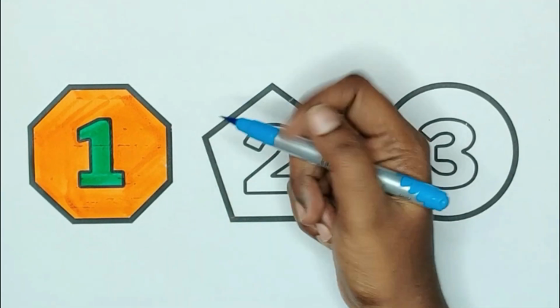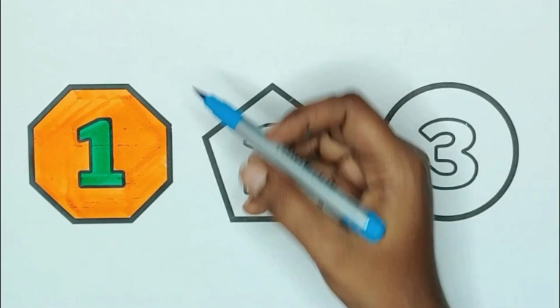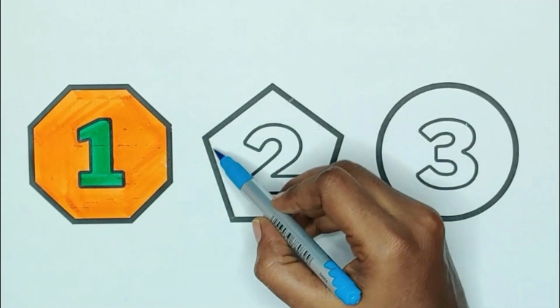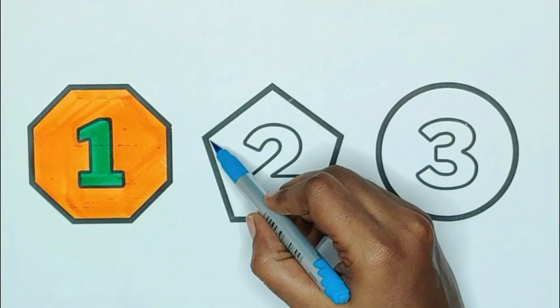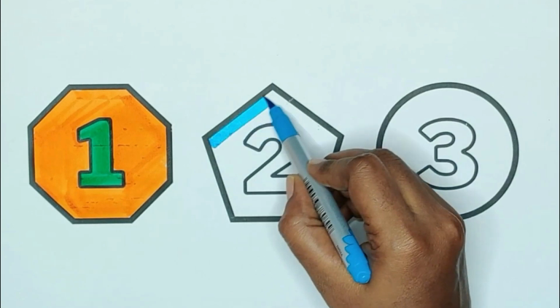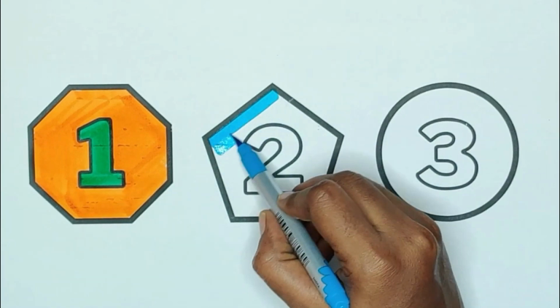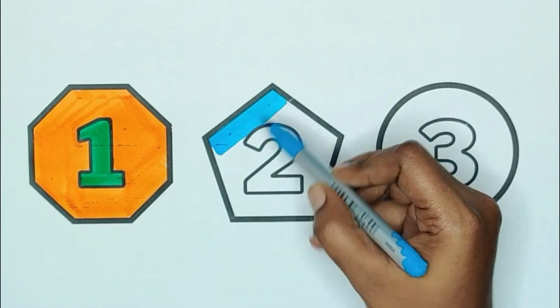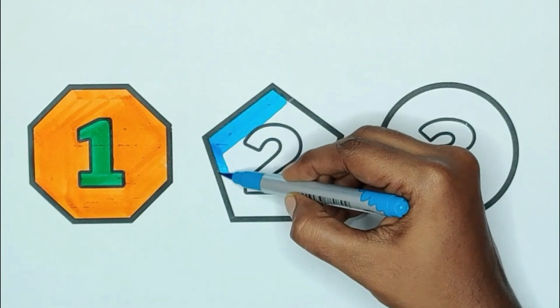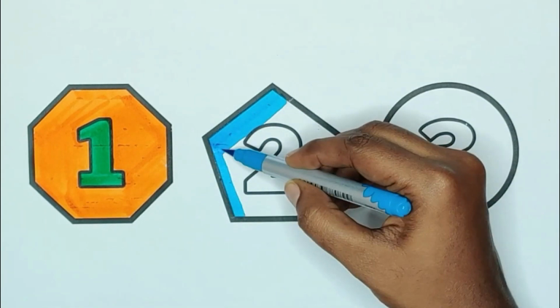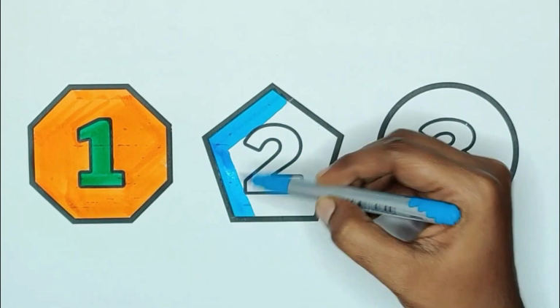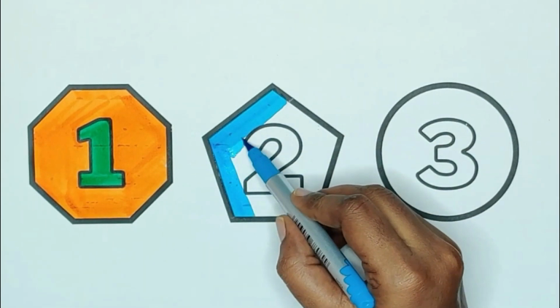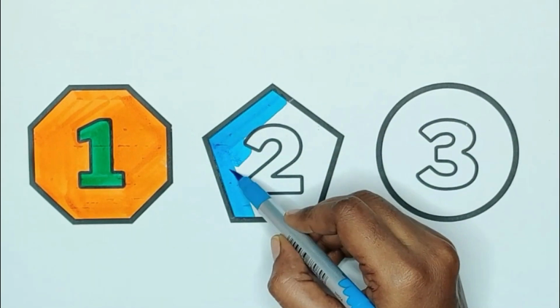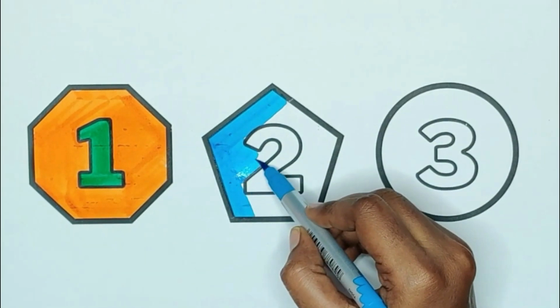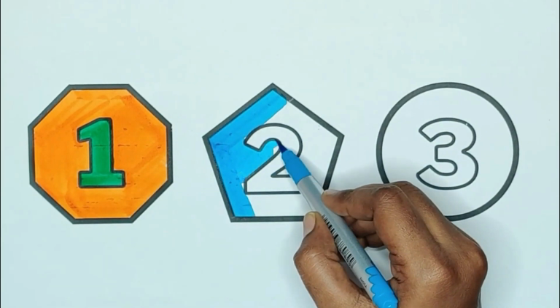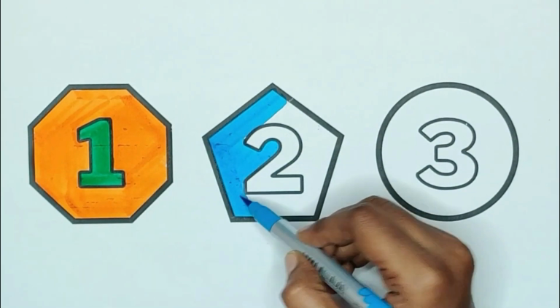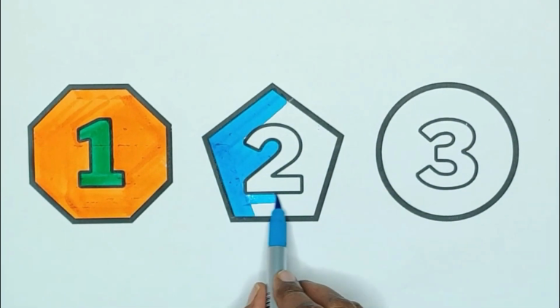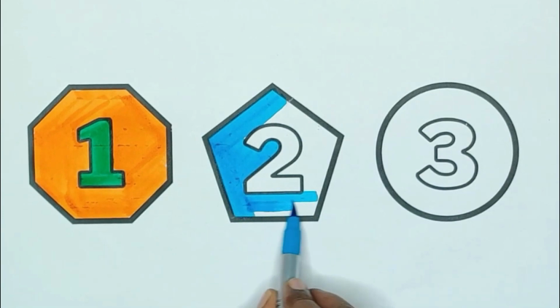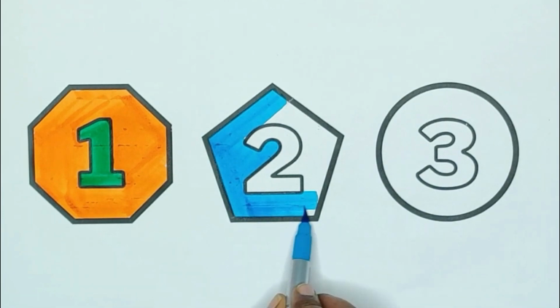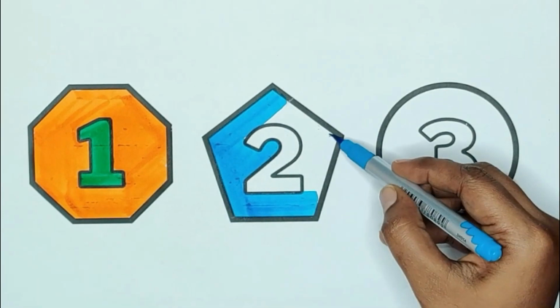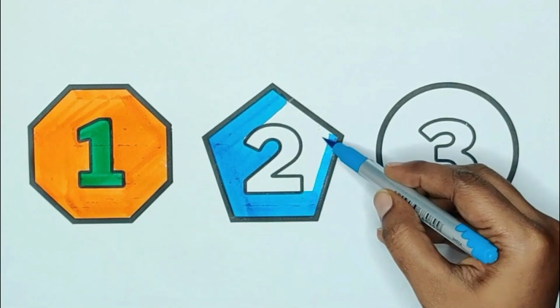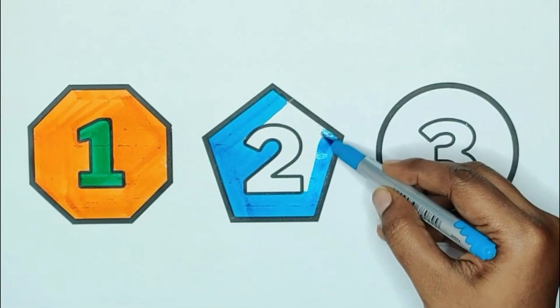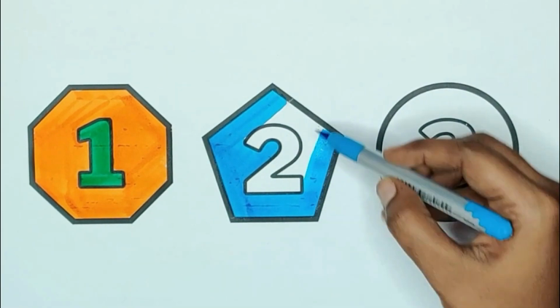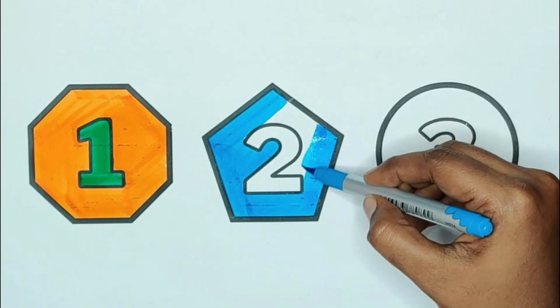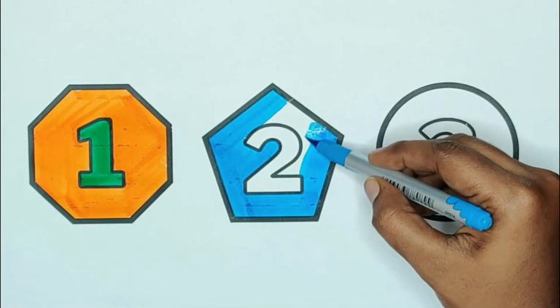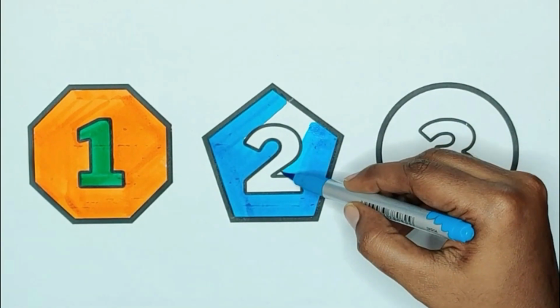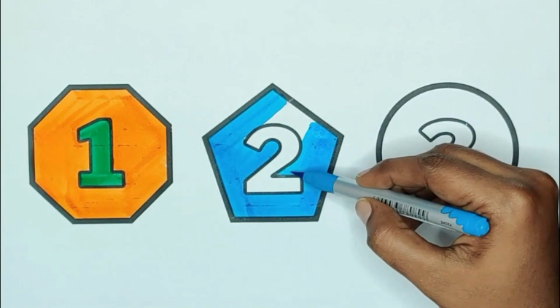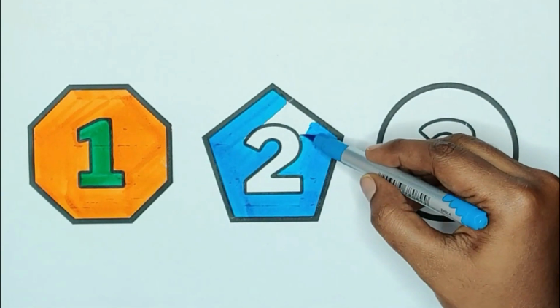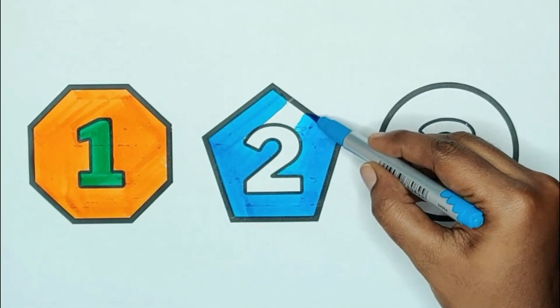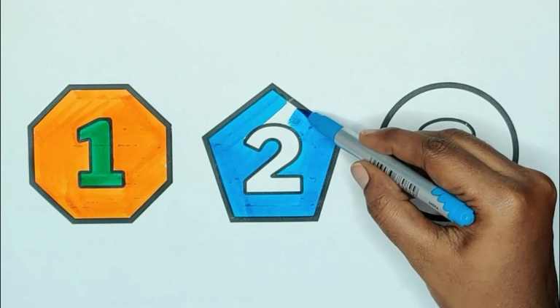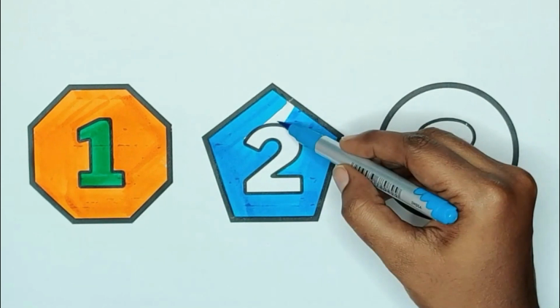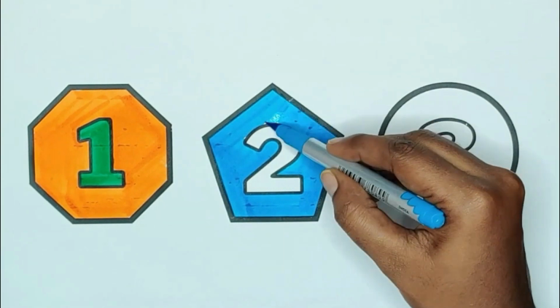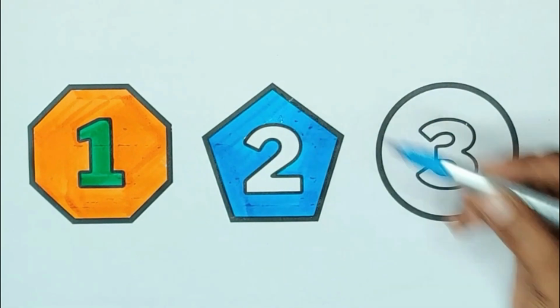Blue color, pentagon. The shape is pentagon. Blue color, pentagon.